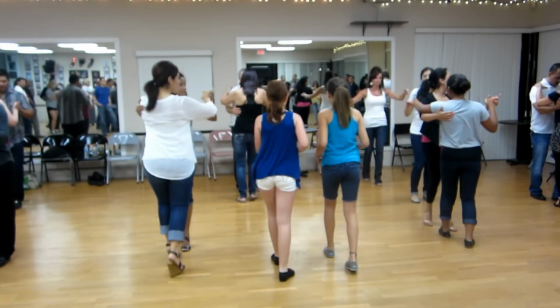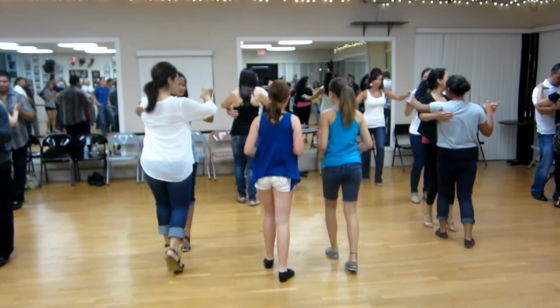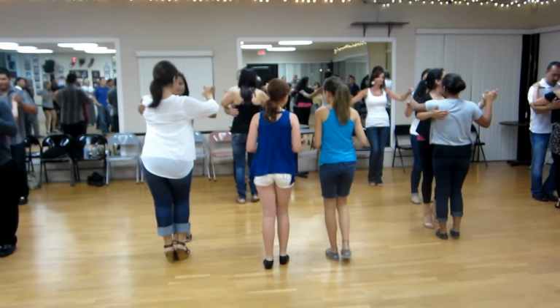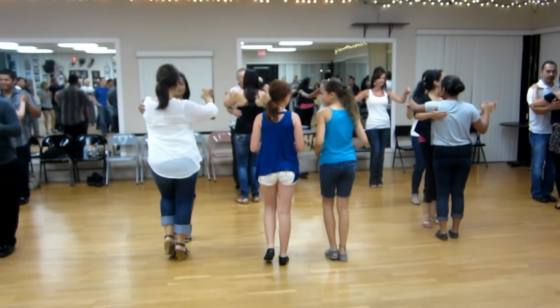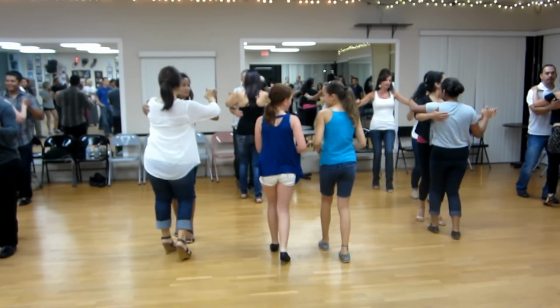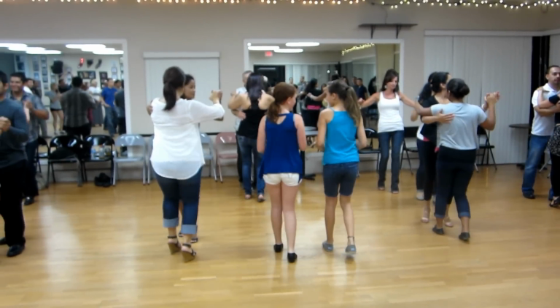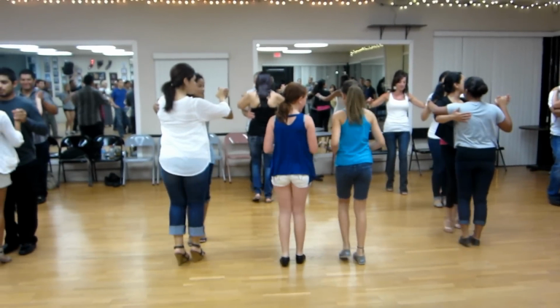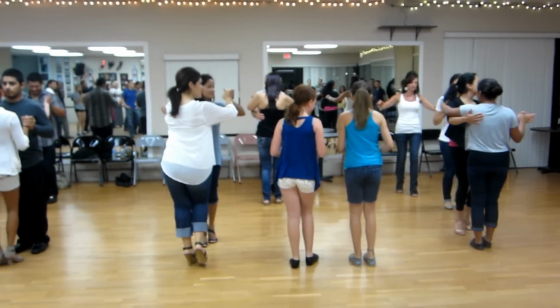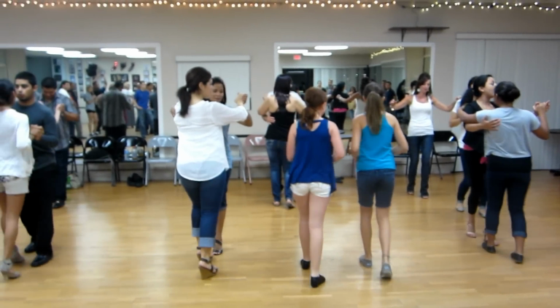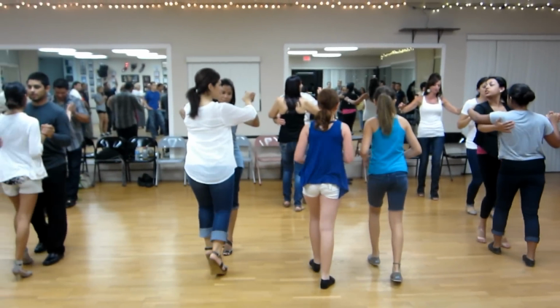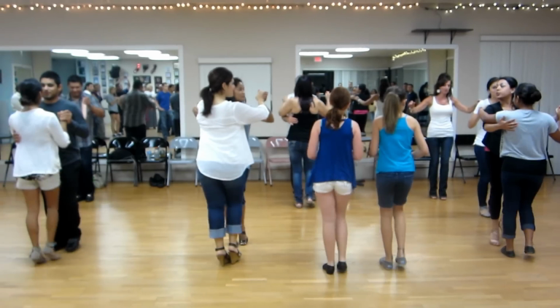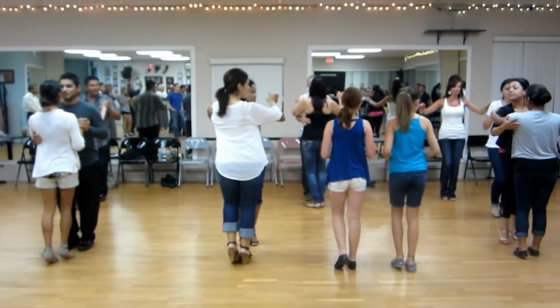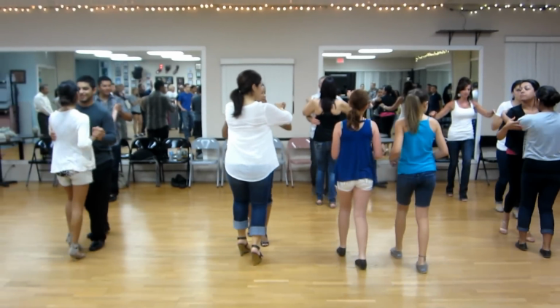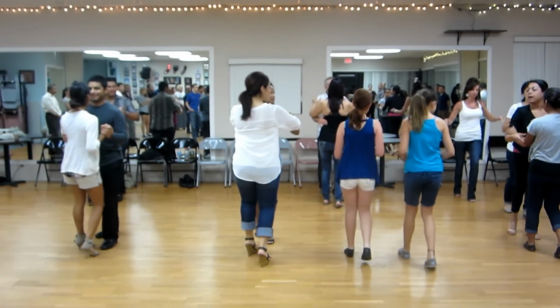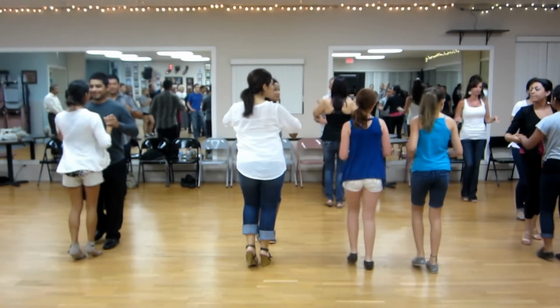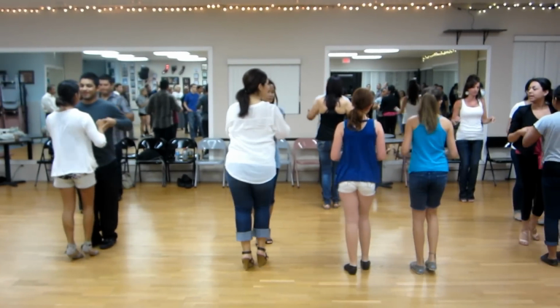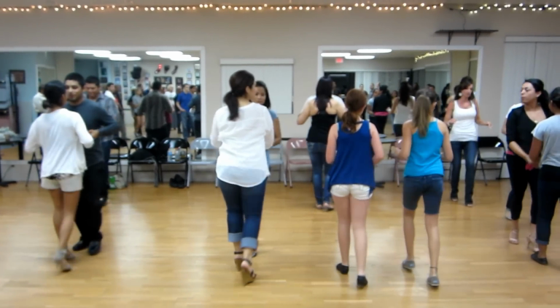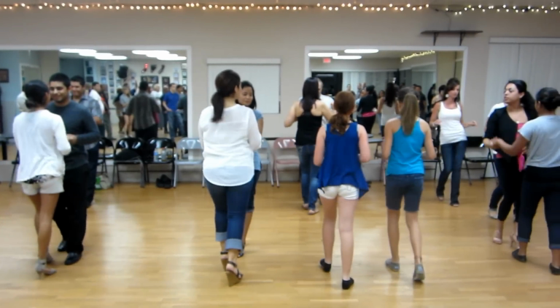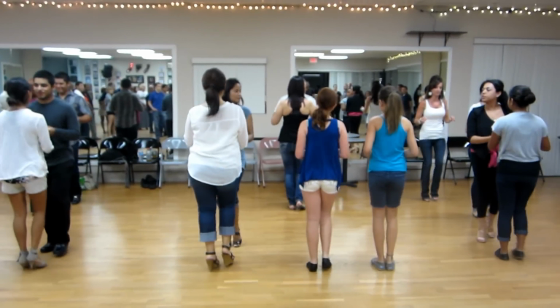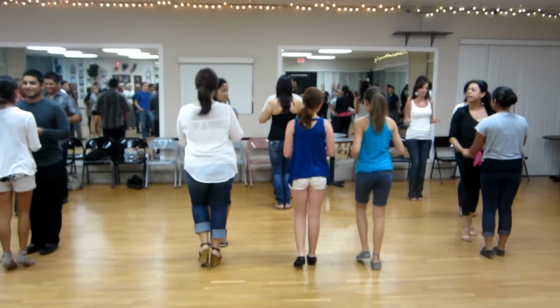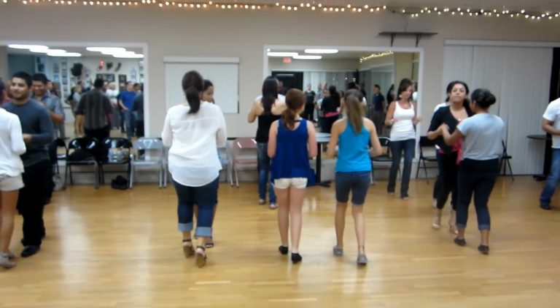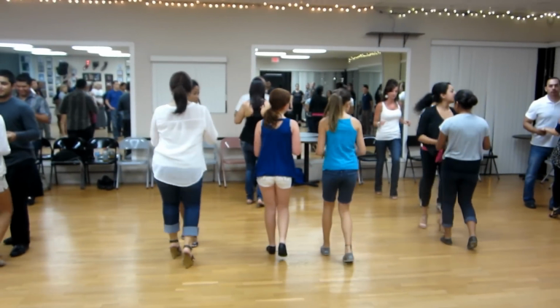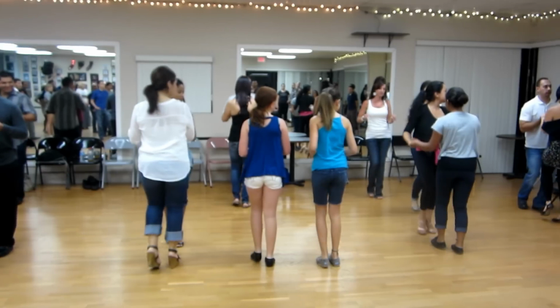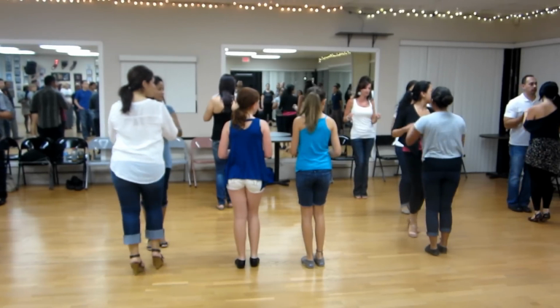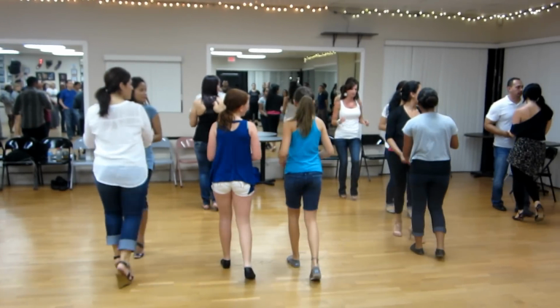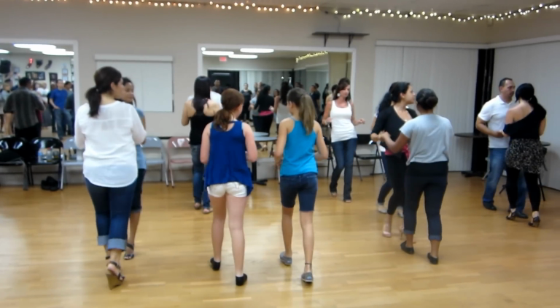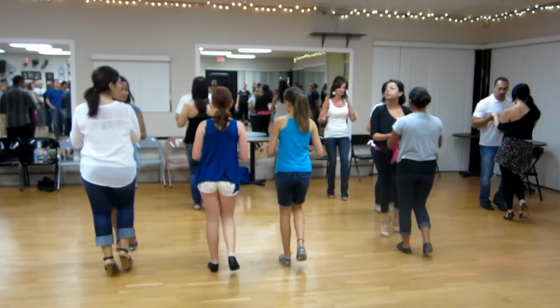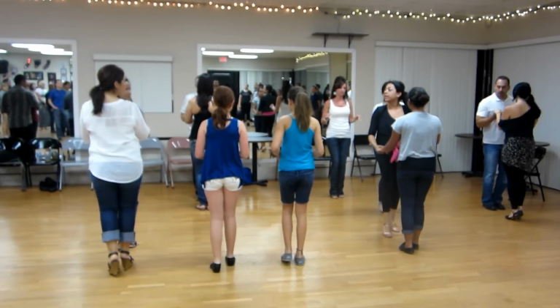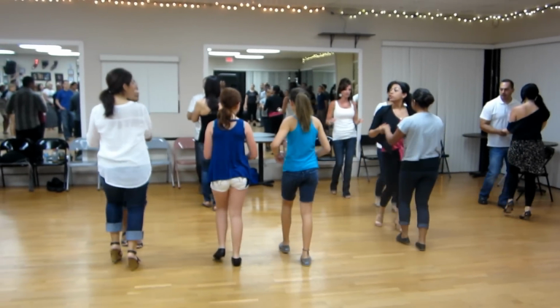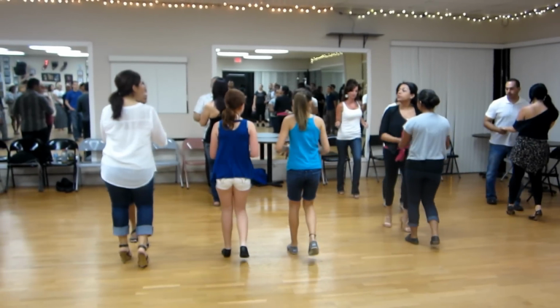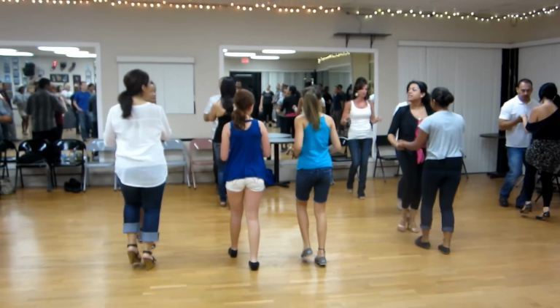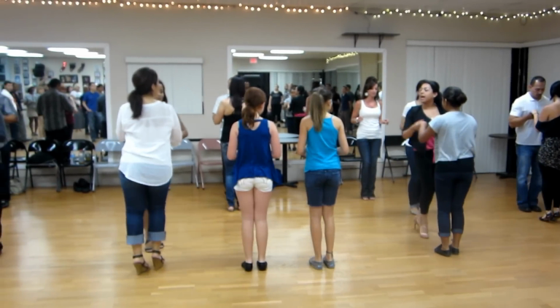1, 2, 3, 5, 6, 7, 1, 2, 3, come down. Basic, 1, 2, 3, 5, 6, 7, 1, 2, 3, to the line.